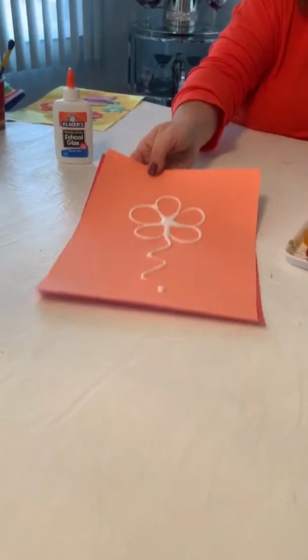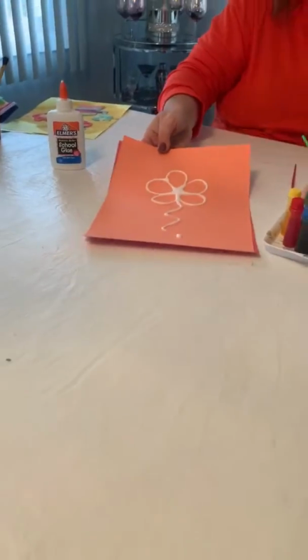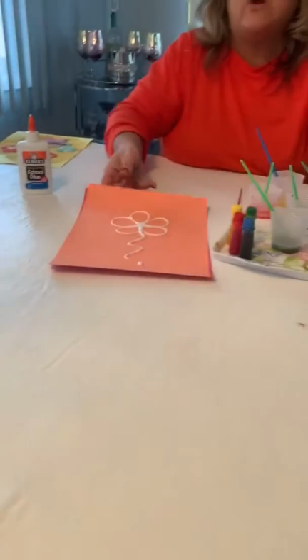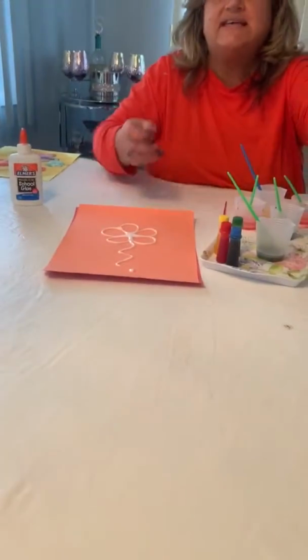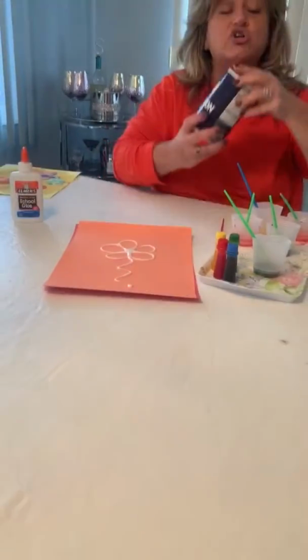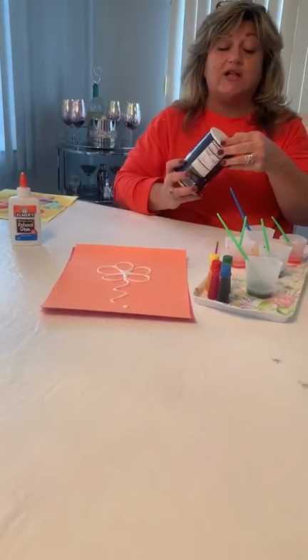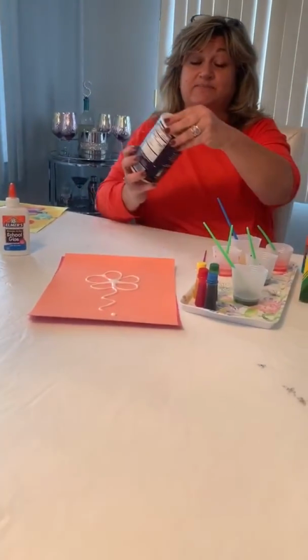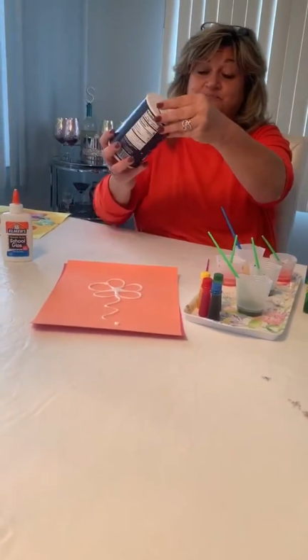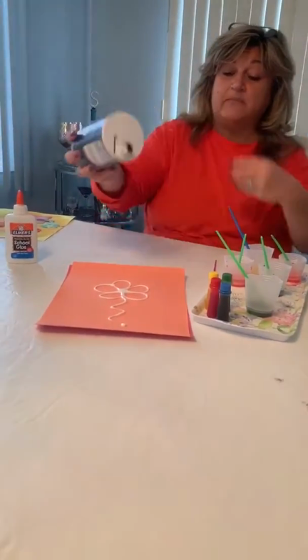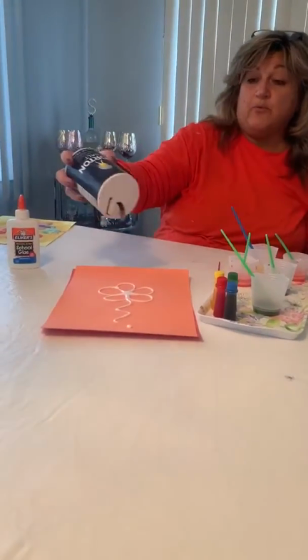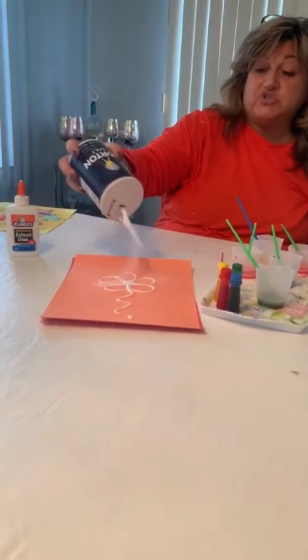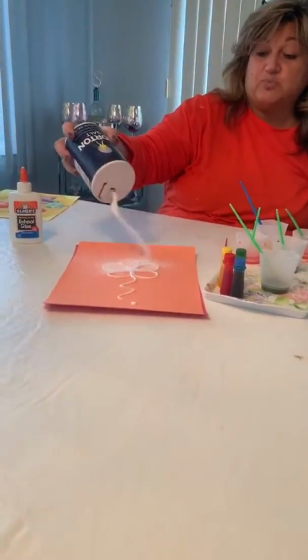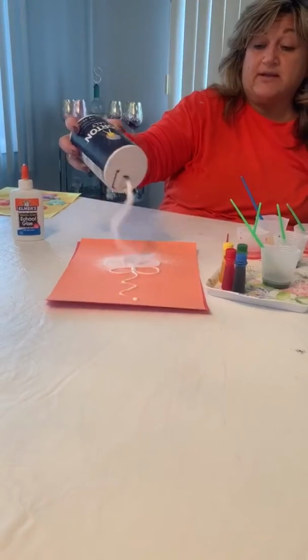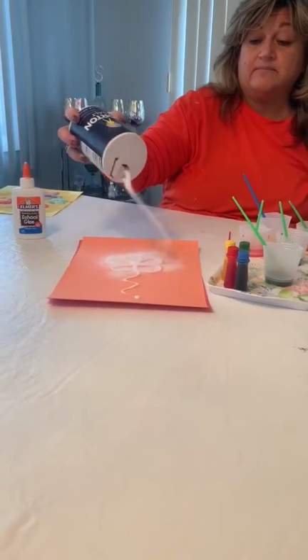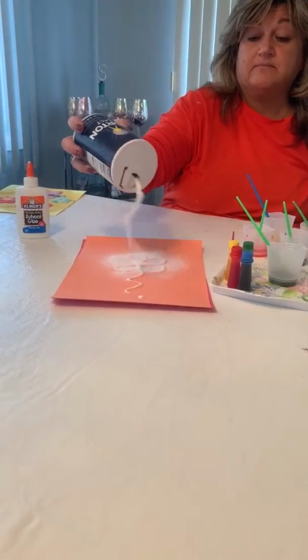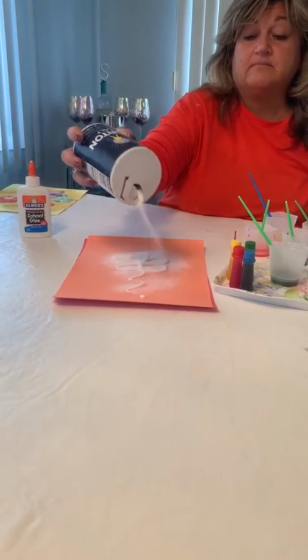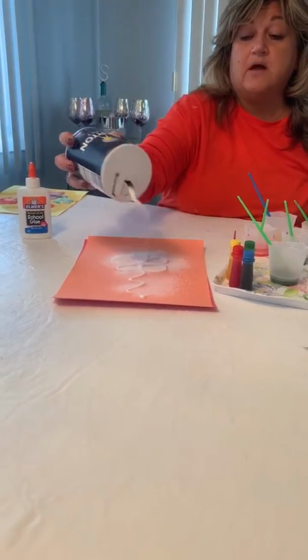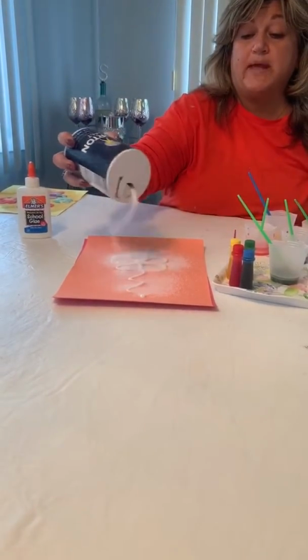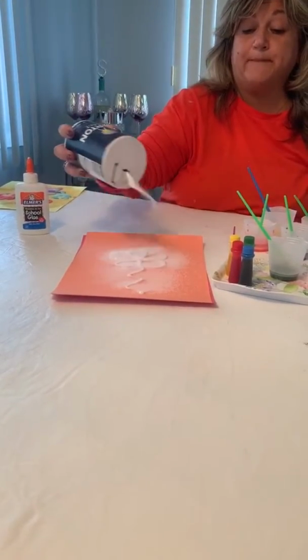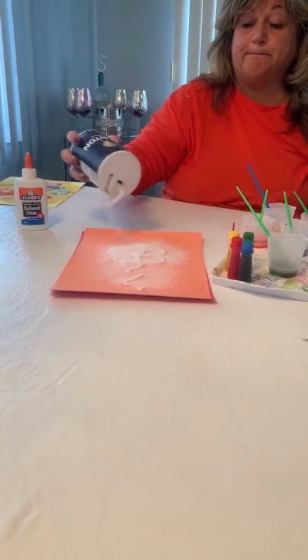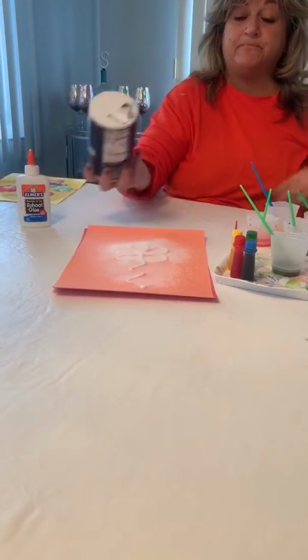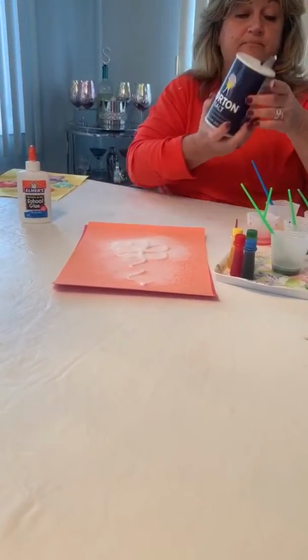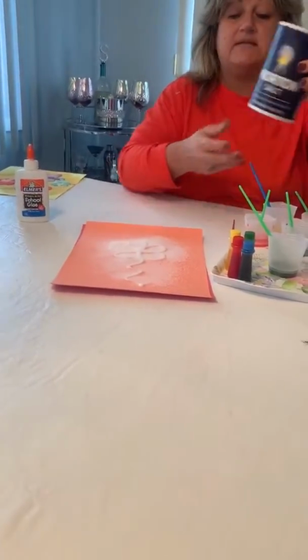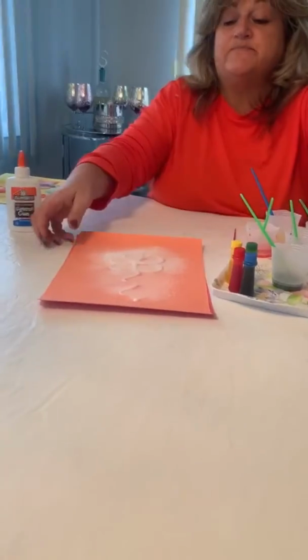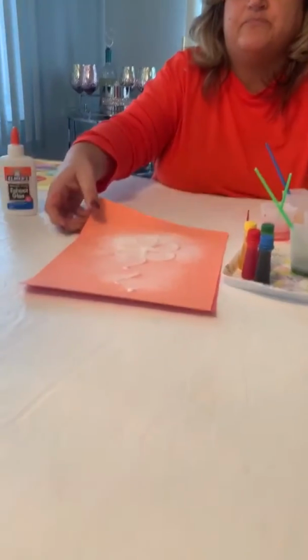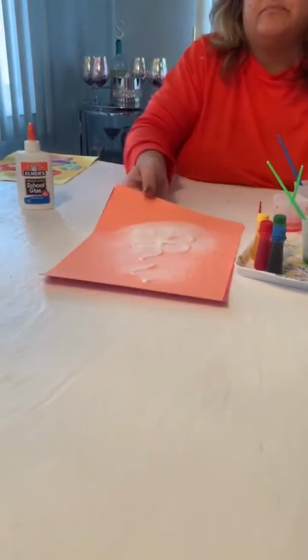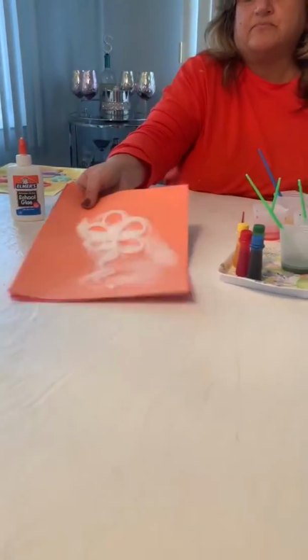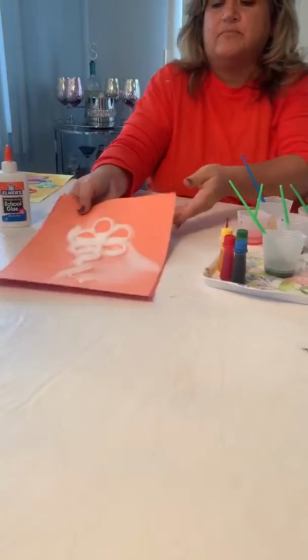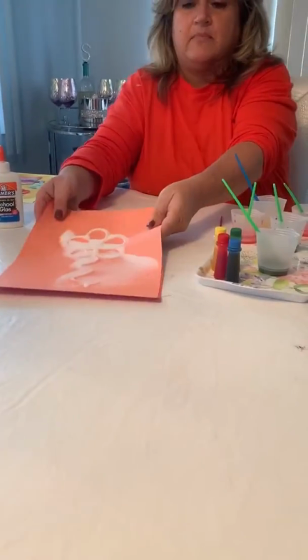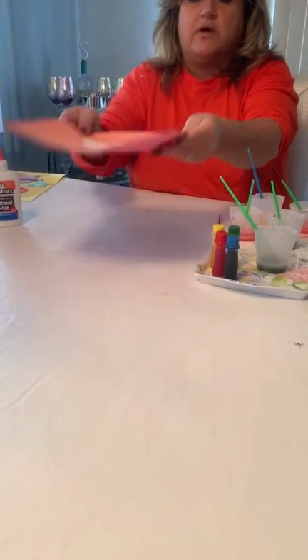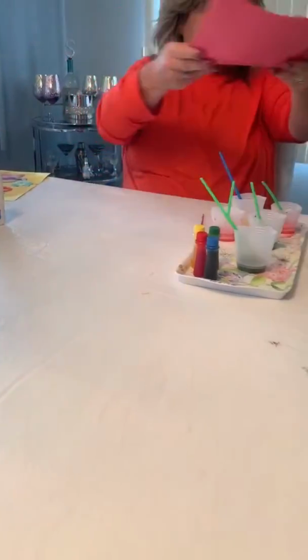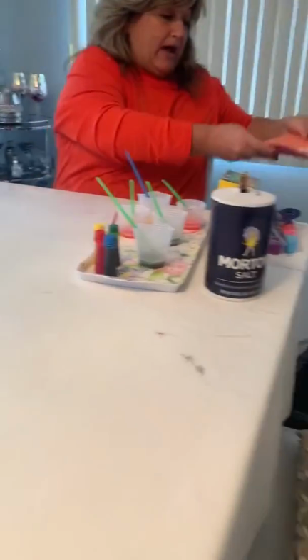Now we're going to get our salt and we're going to sprinkle it on our paper, like this. We're going to dump it out.